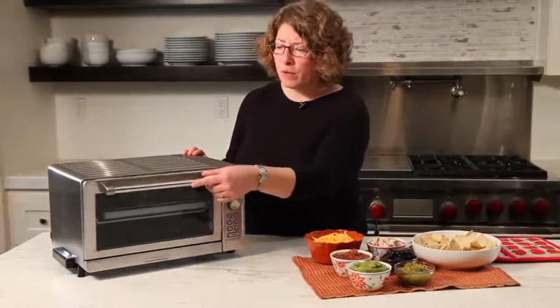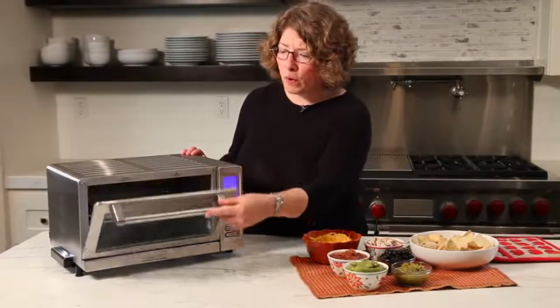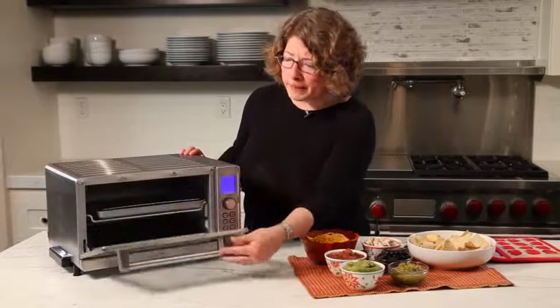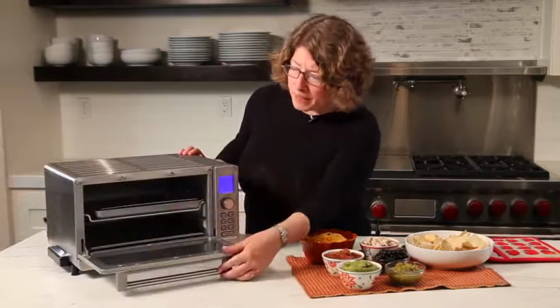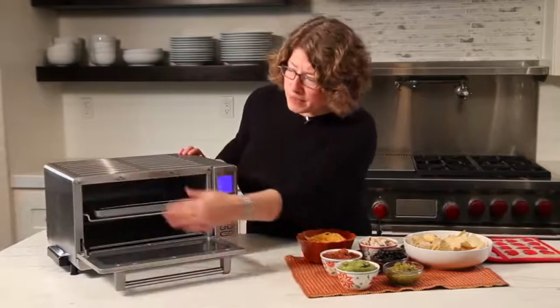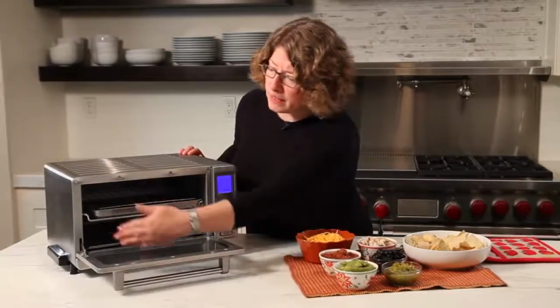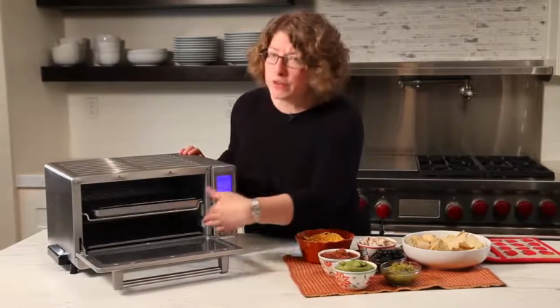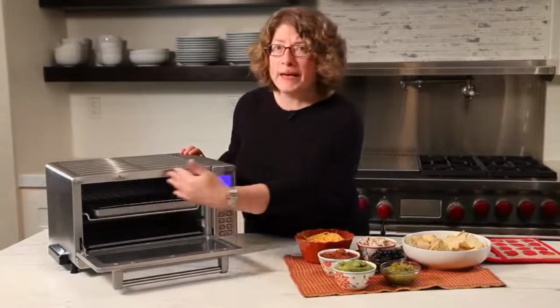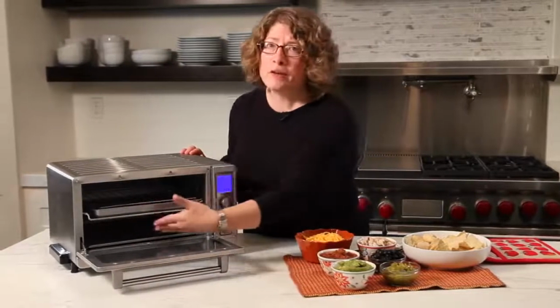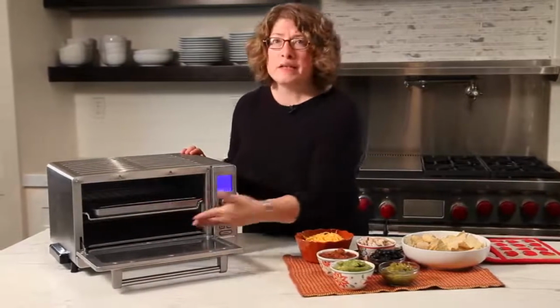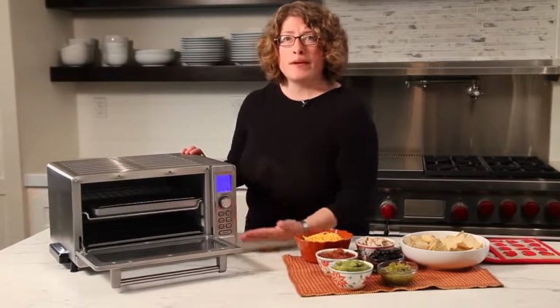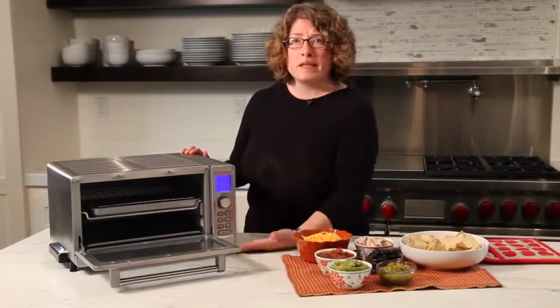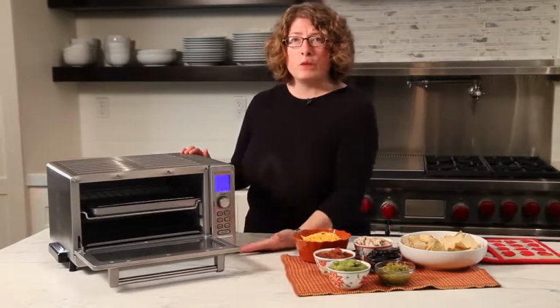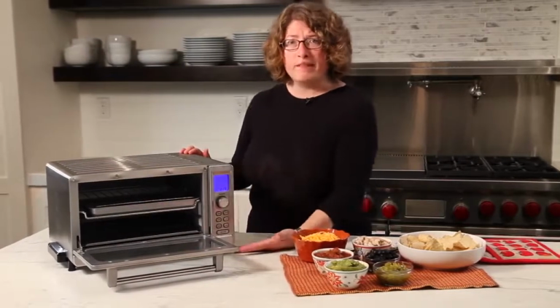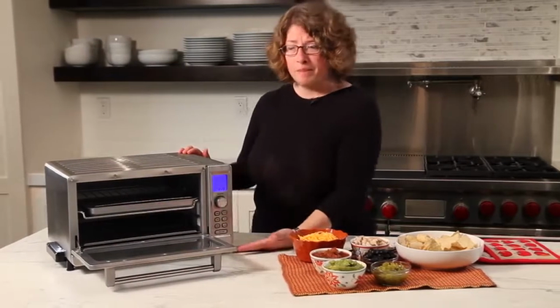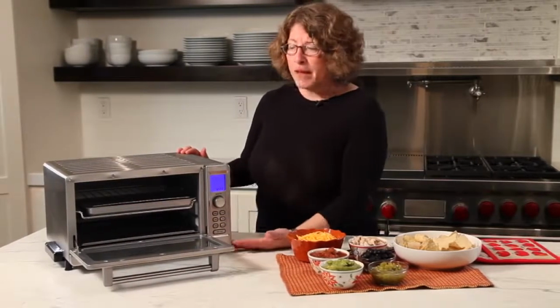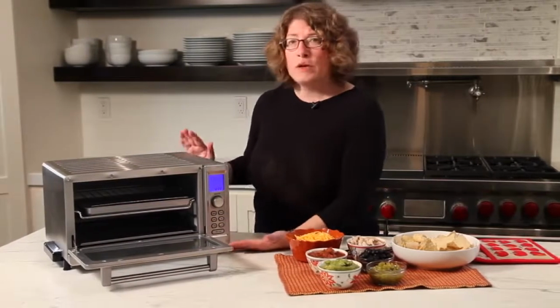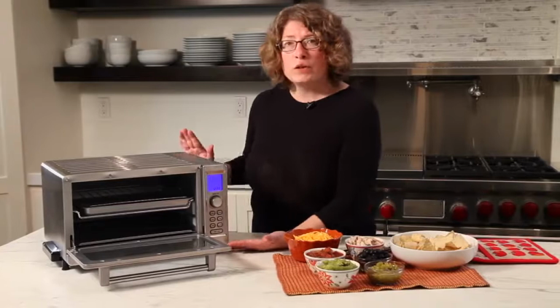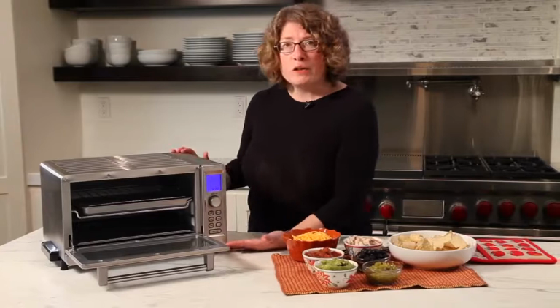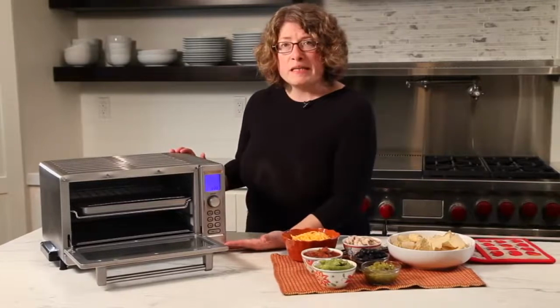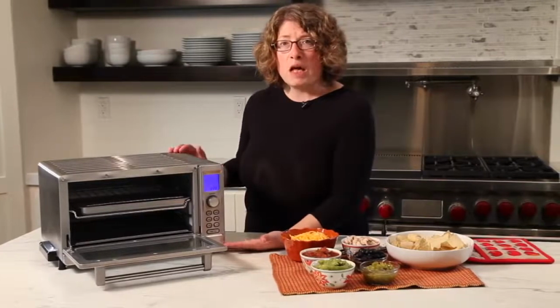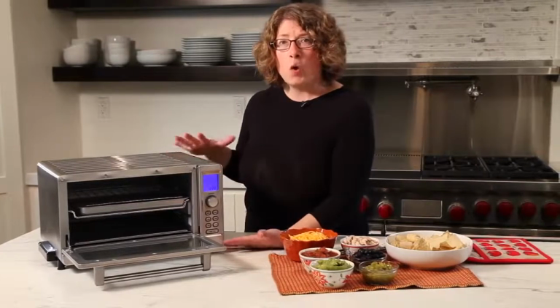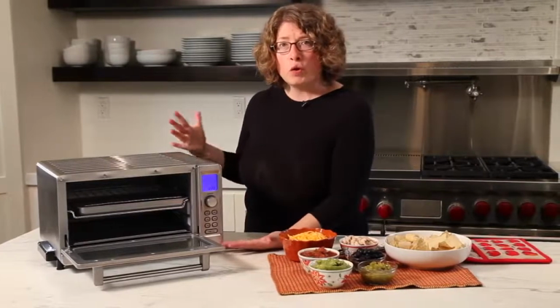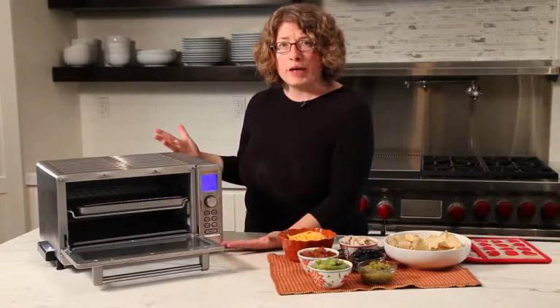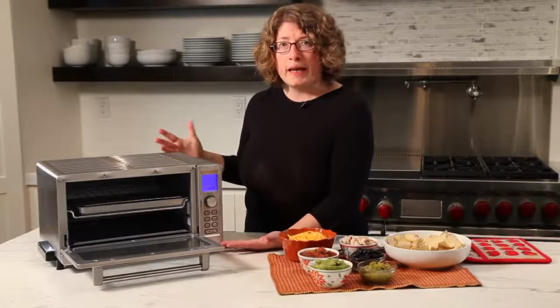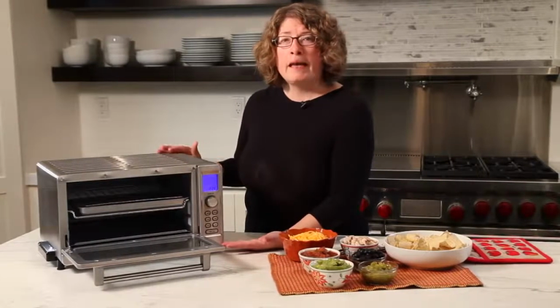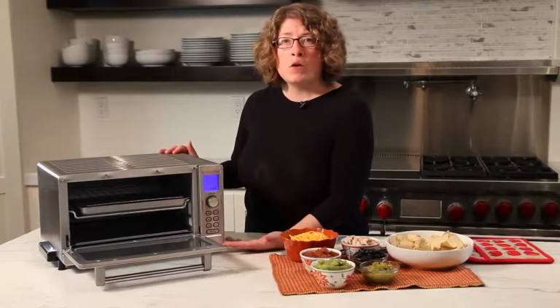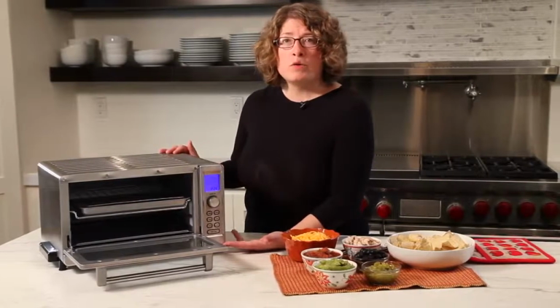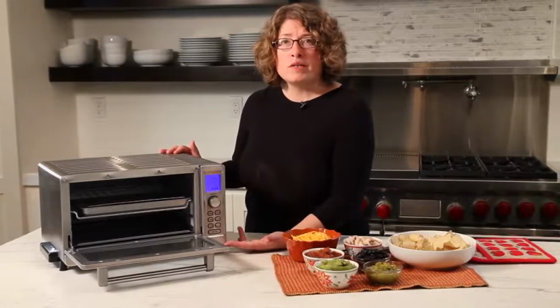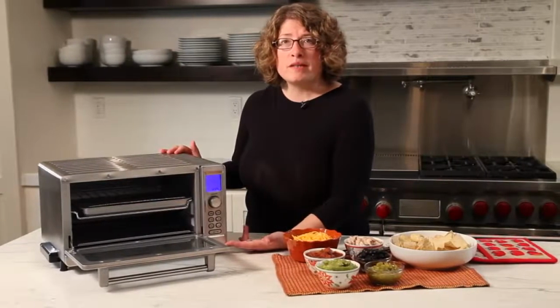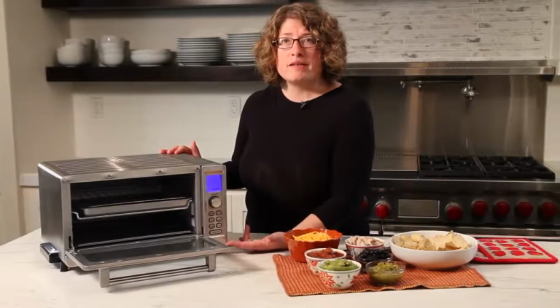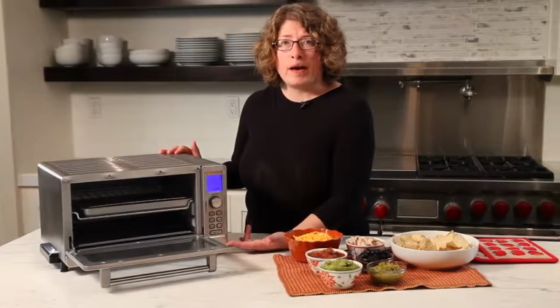When you open it, you can see the interior is quite generous. It's 0.6 cubic feet. It can hold a 12-inch pizza, a whole roast chicken, and it can also toast six slices of bread.